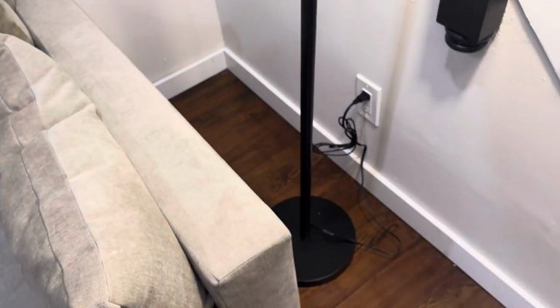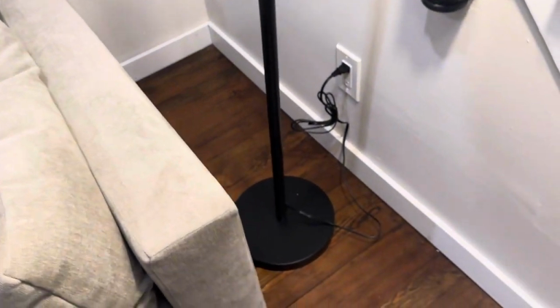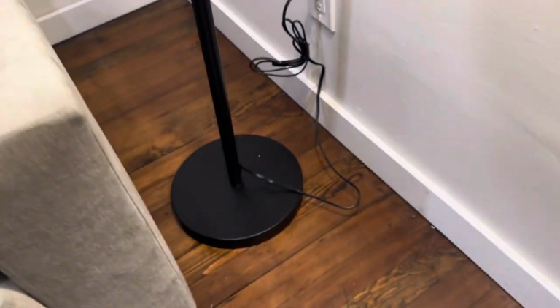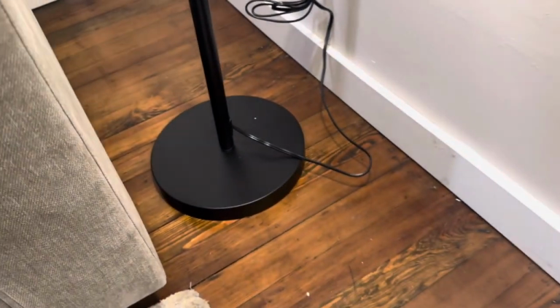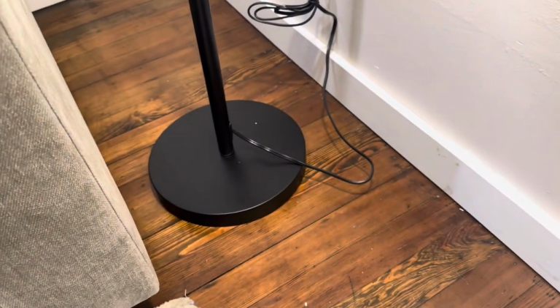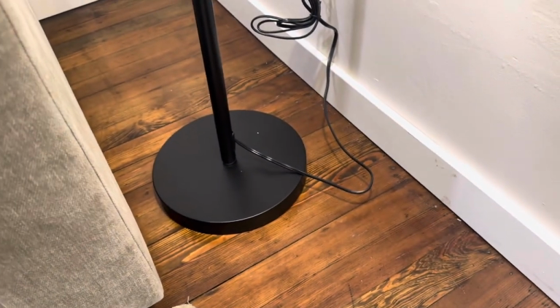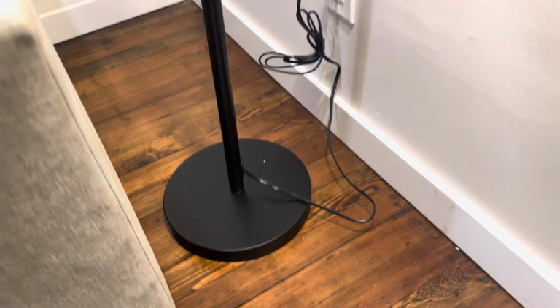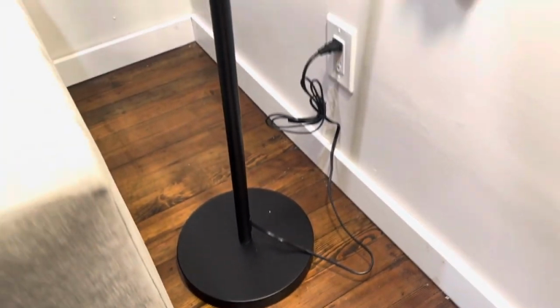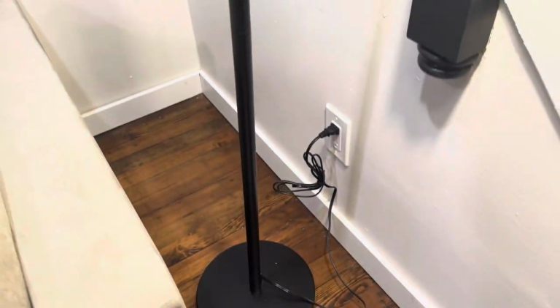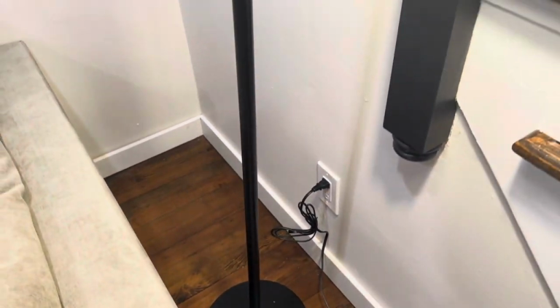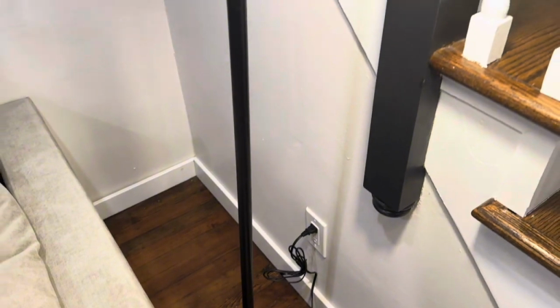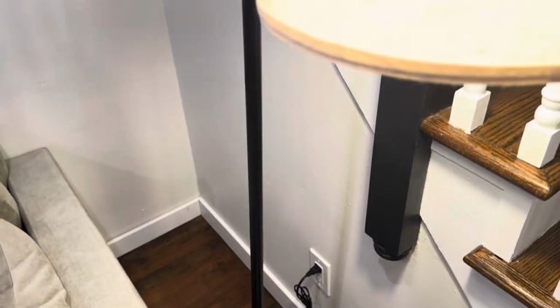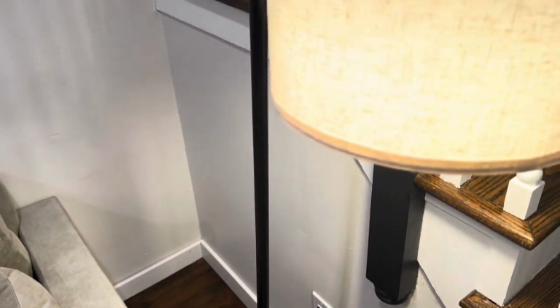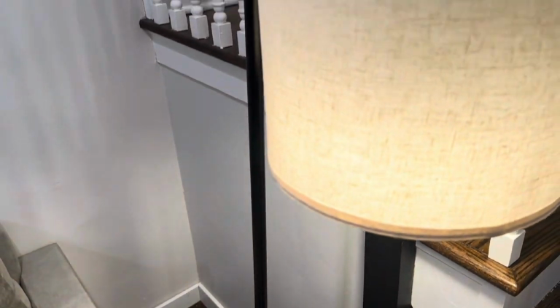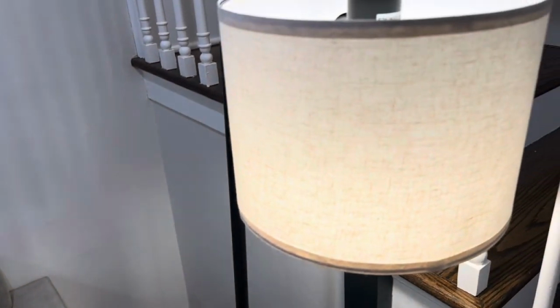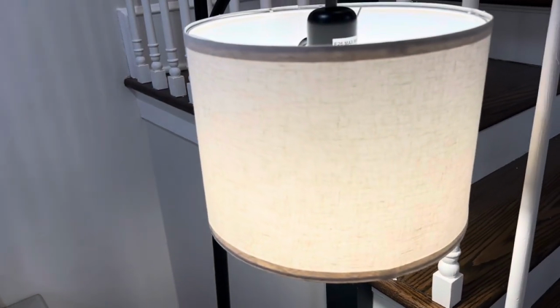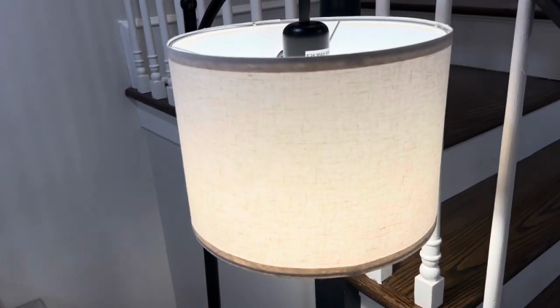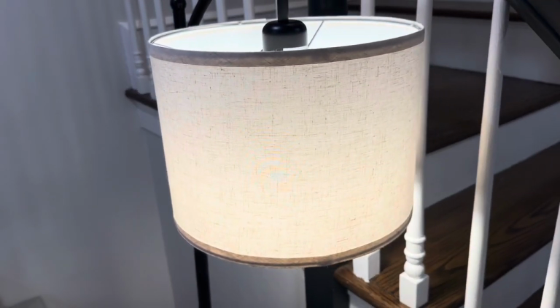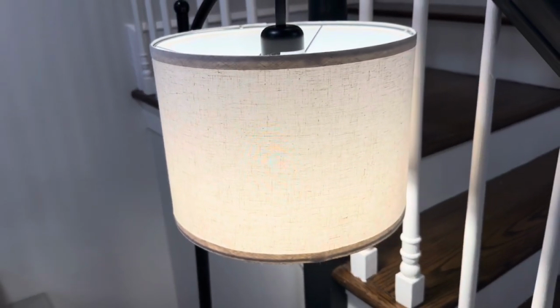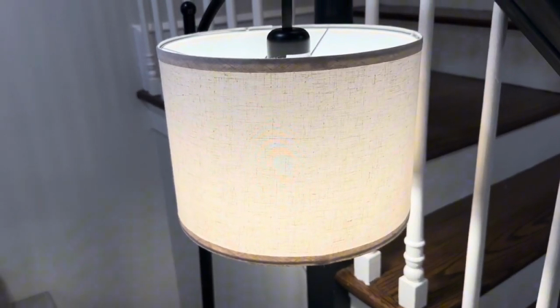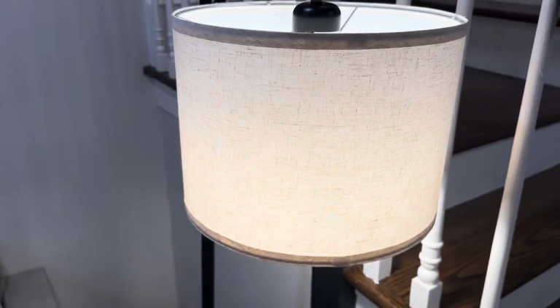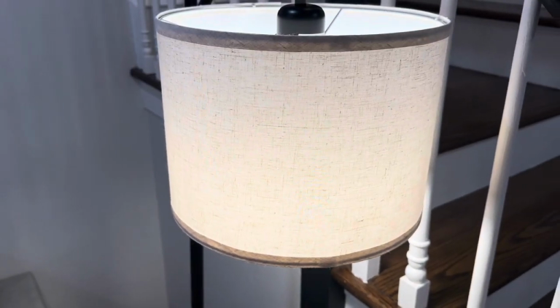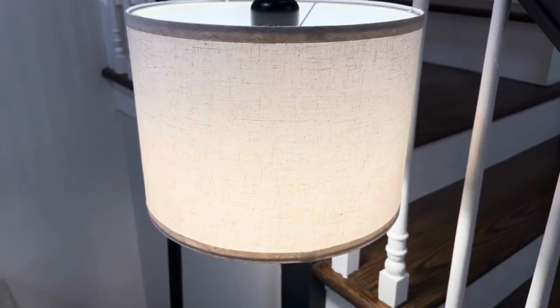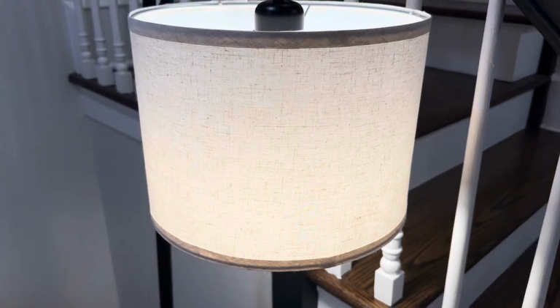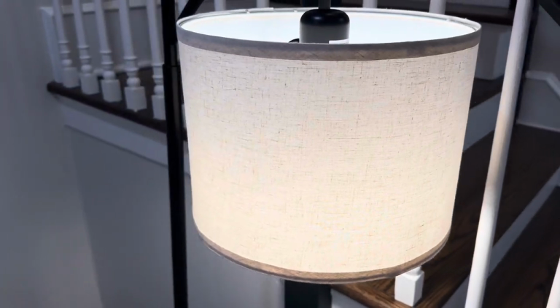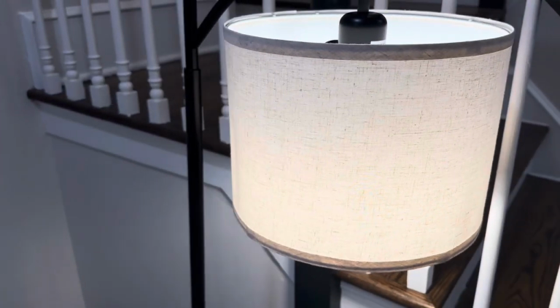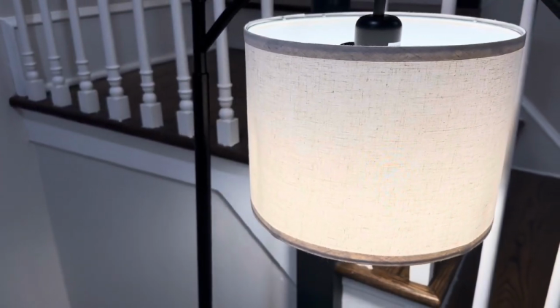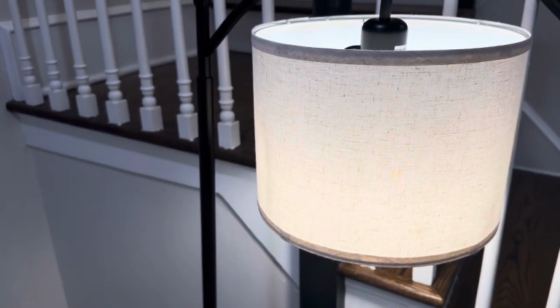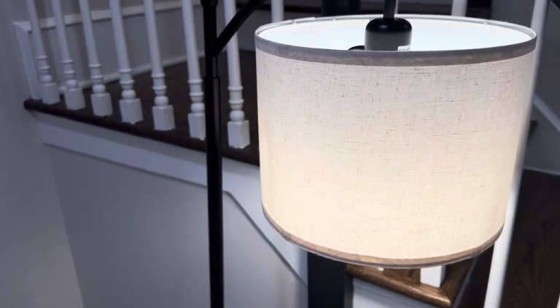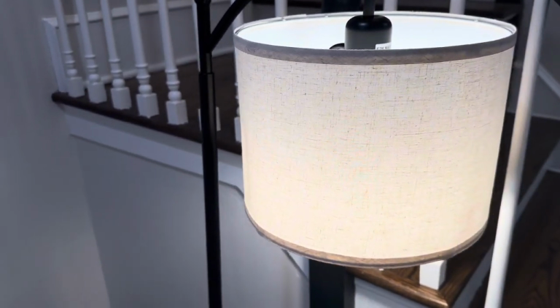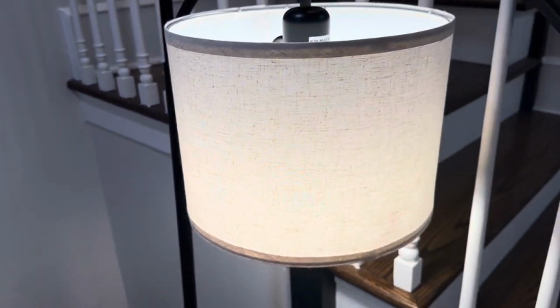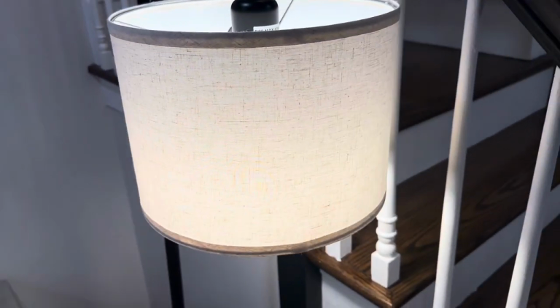It comes in a couple pieces. This base is one piece and this pole comes in a few different pieces, and then the lampshade you have to assemble. All of it's really simple to do. It takes about five minutes to fully assemble the entire thing.